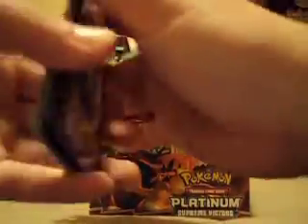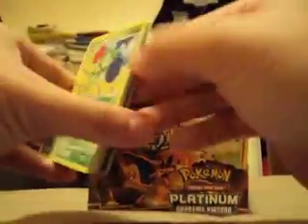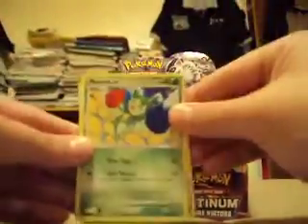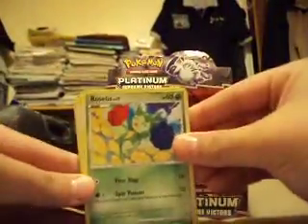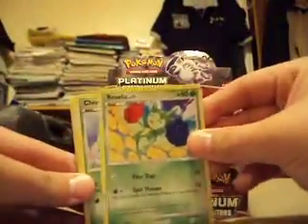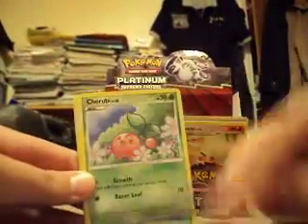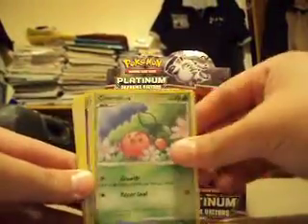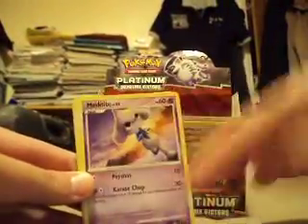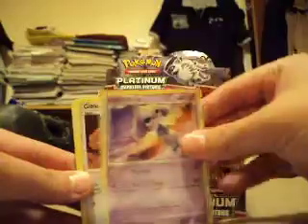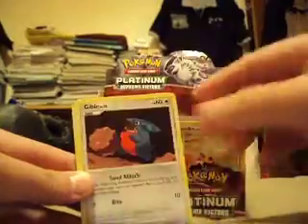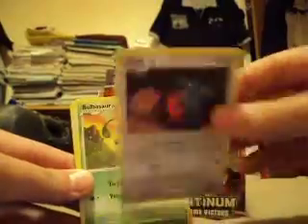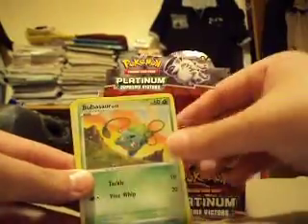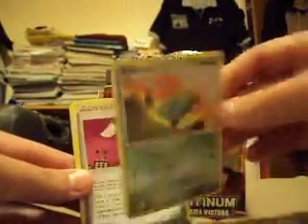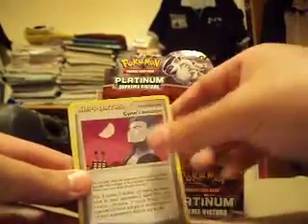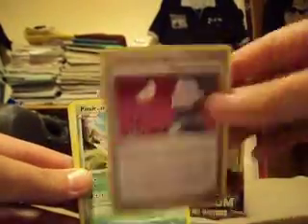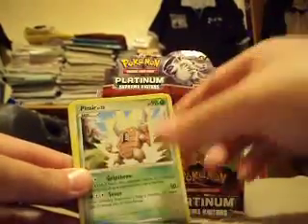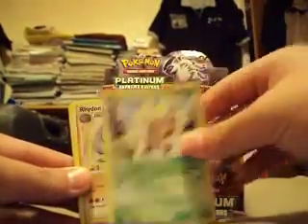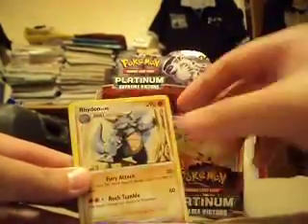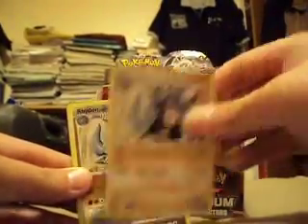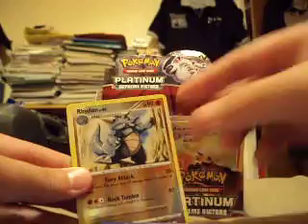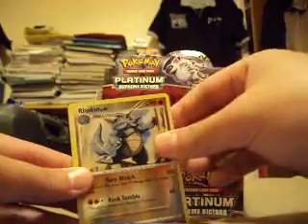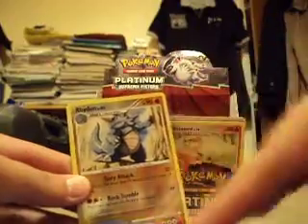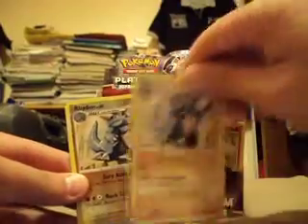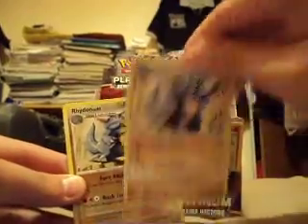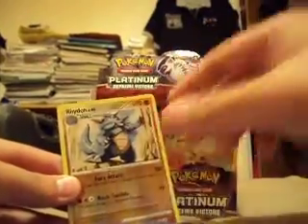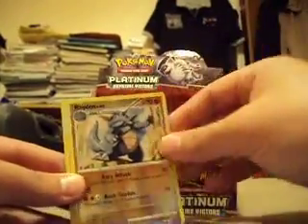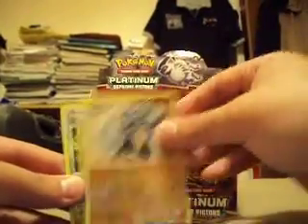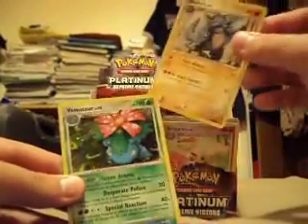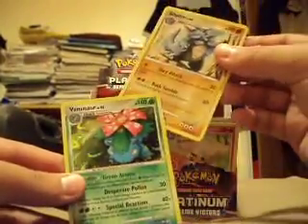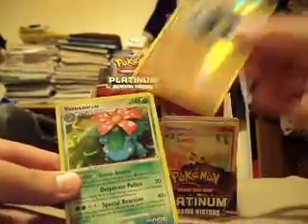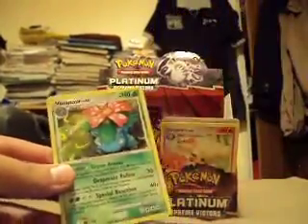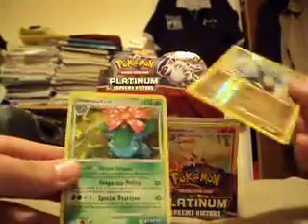Rosalia, Cherubi, Meditite, Gible, Bulbasaur, Cyrus's Initiative, Pinsir, Rhydon. That's weird — Rhydon, Reverse Rhydon. And a Venusaur Hollow. Great, that's awesome.